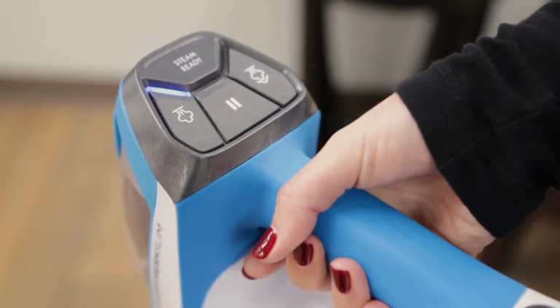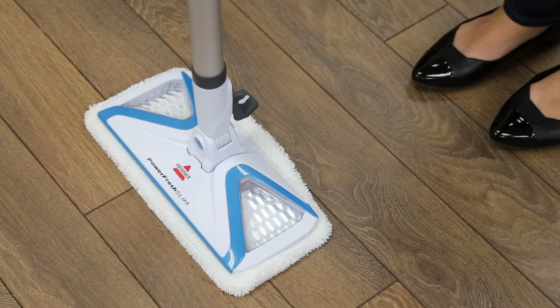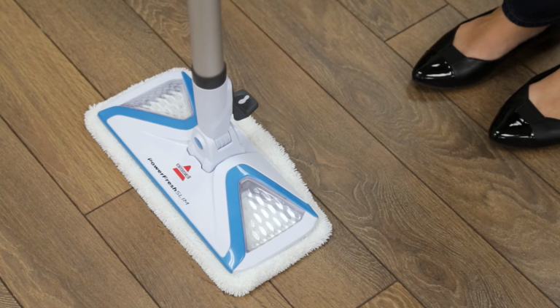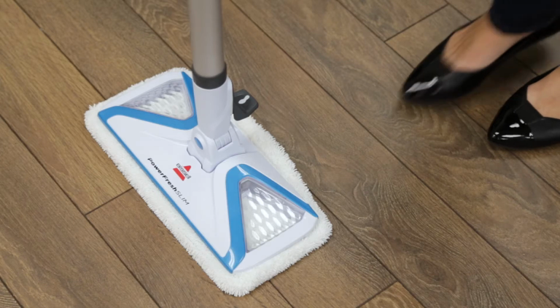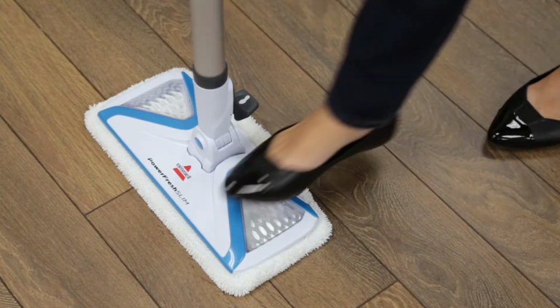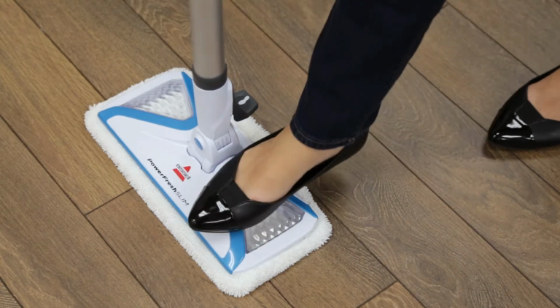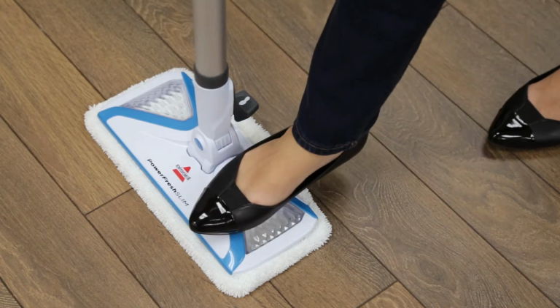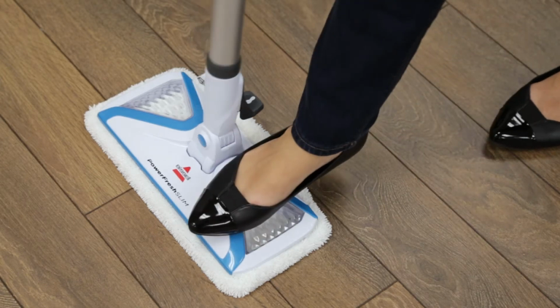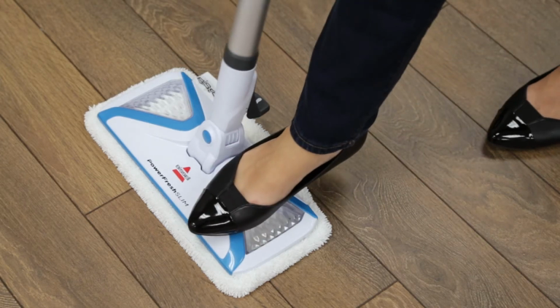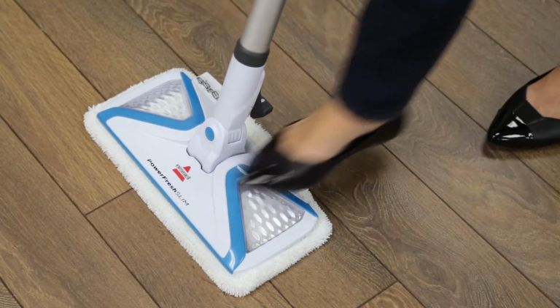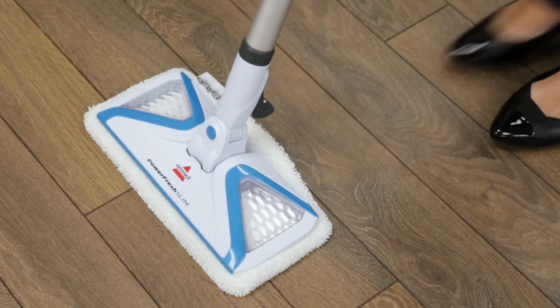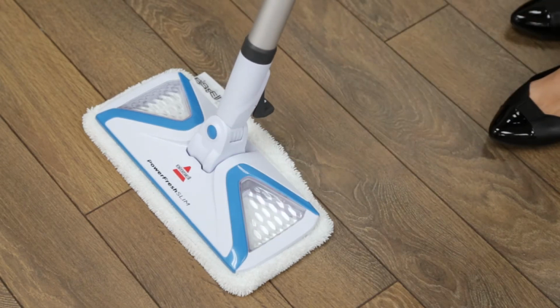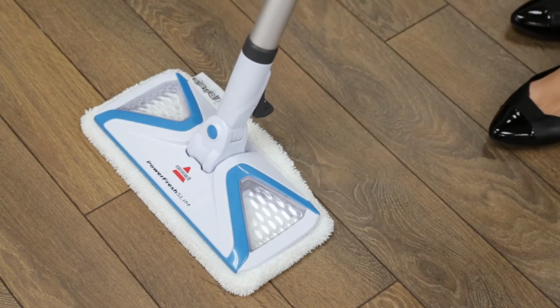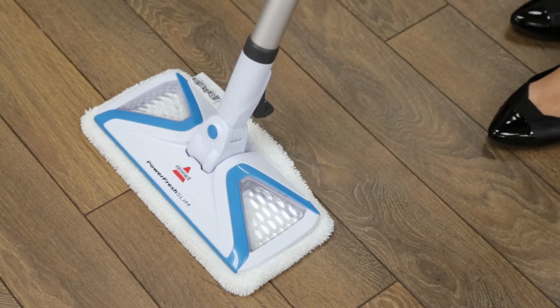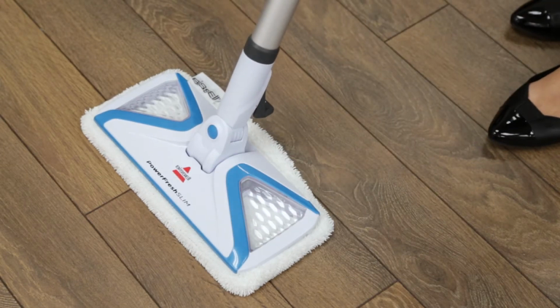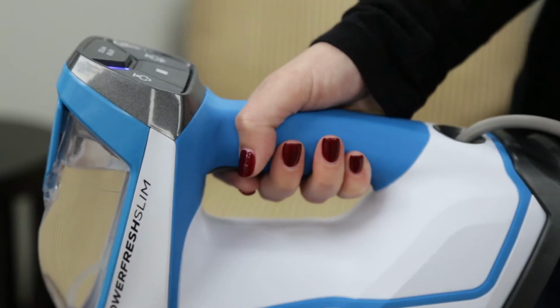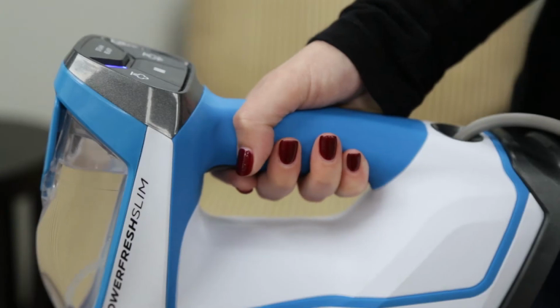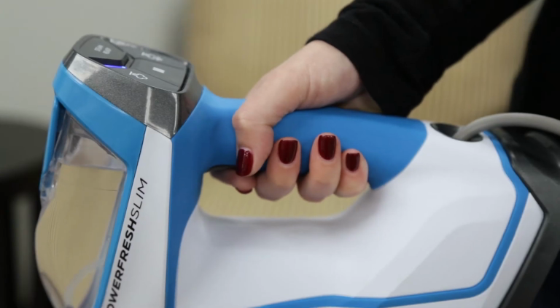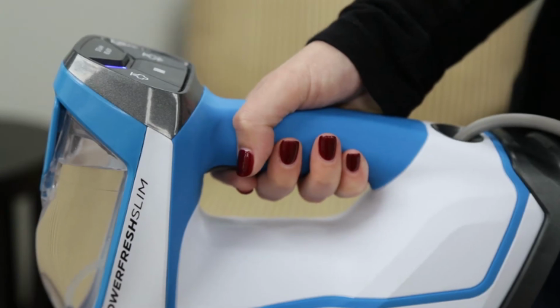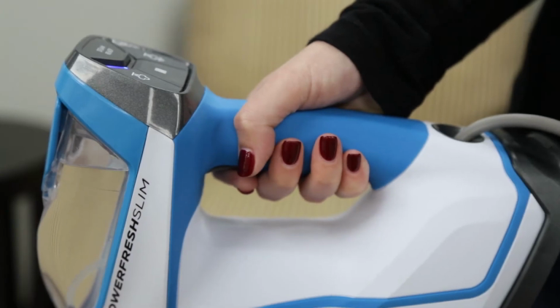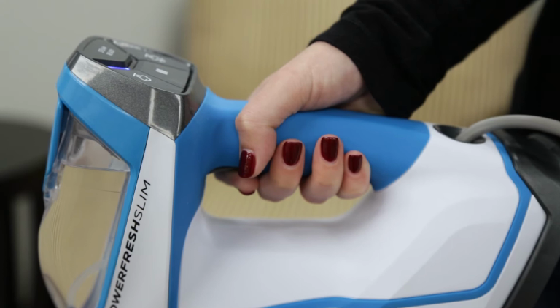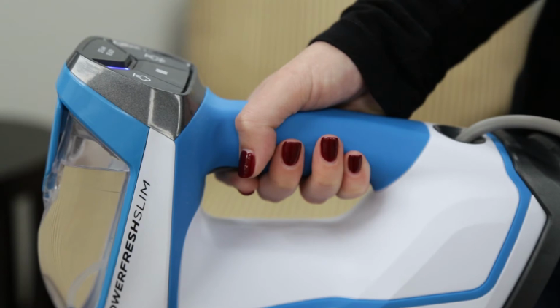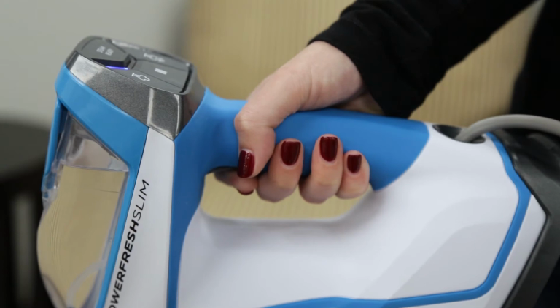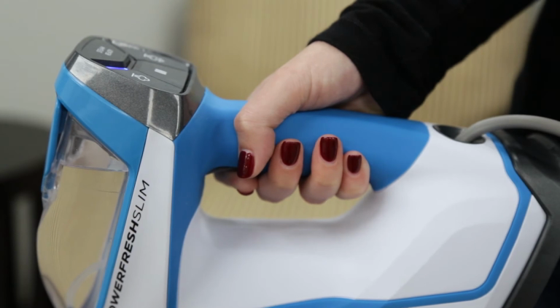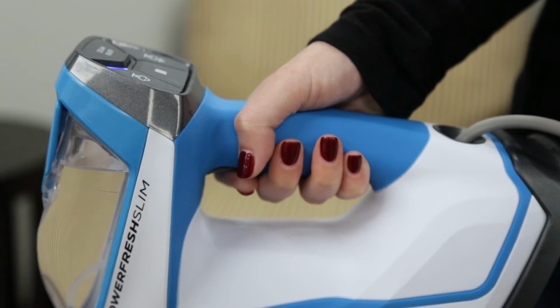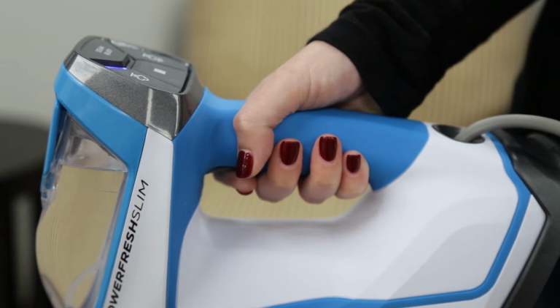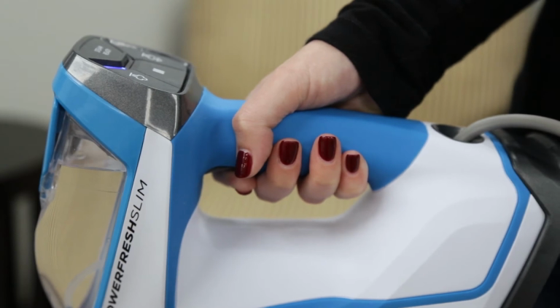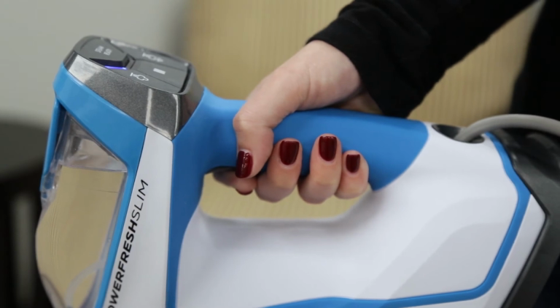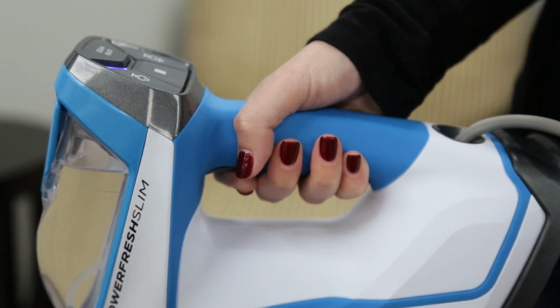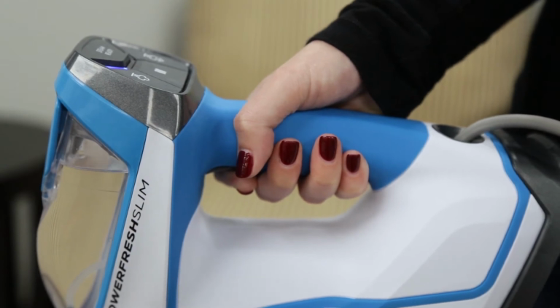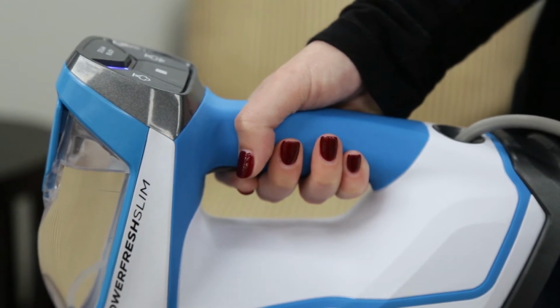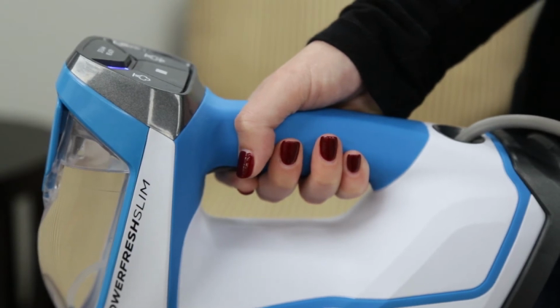Step on the side of the foot to recline the body of the machine. Push the trigger underneath the handle of the handheld pod to release steam and start cleaning.